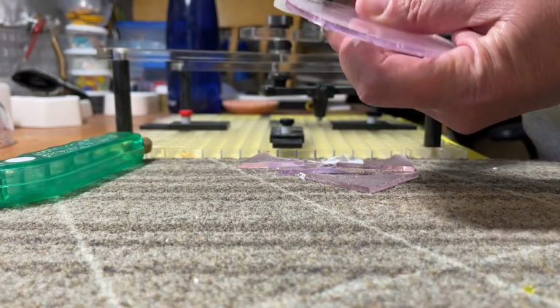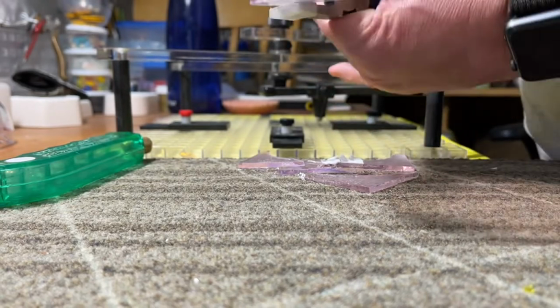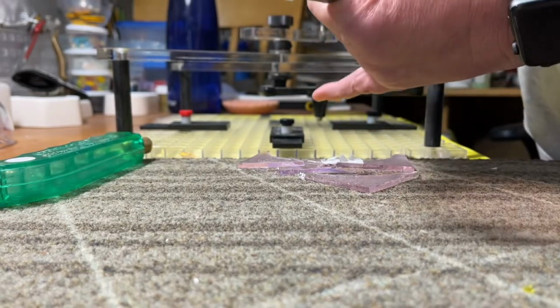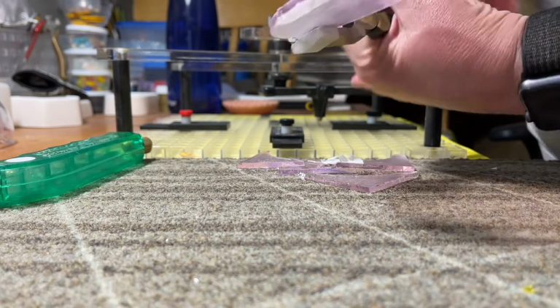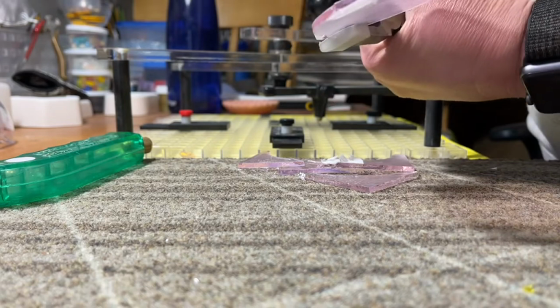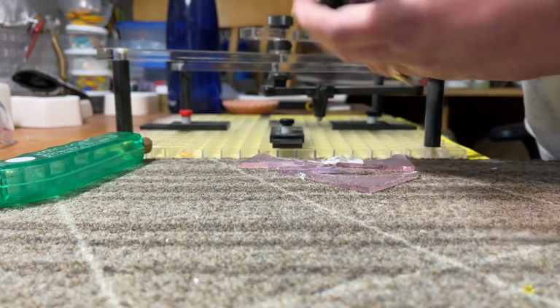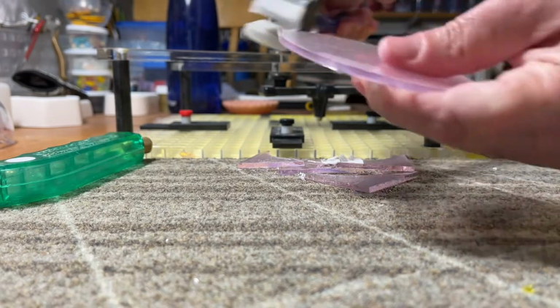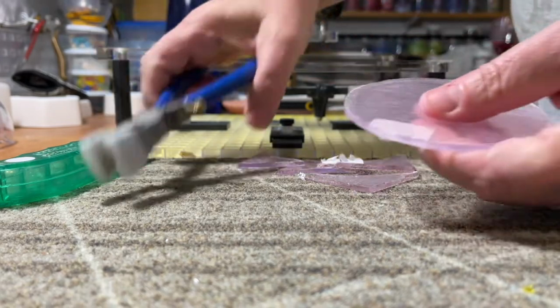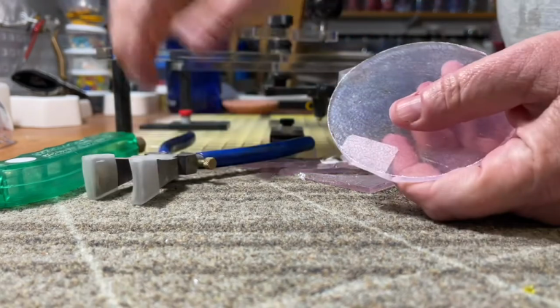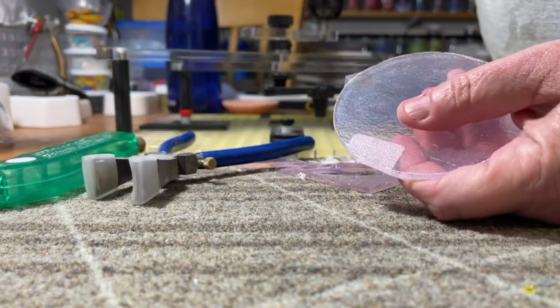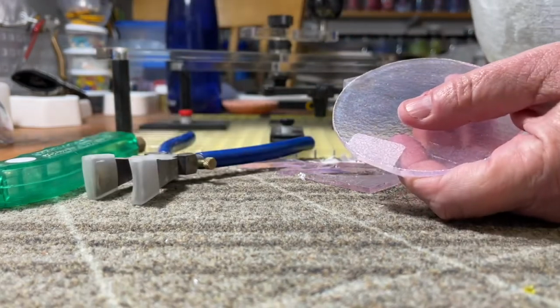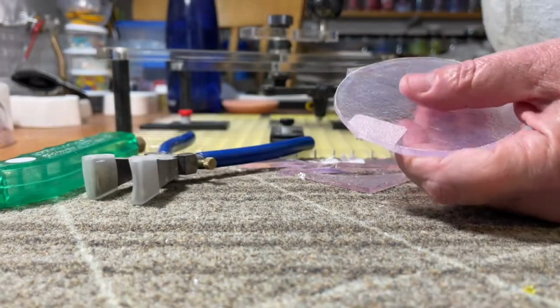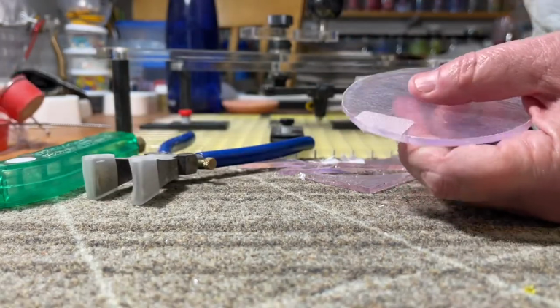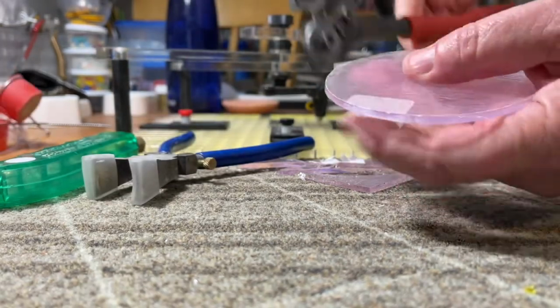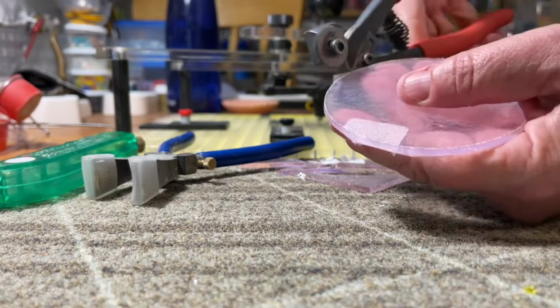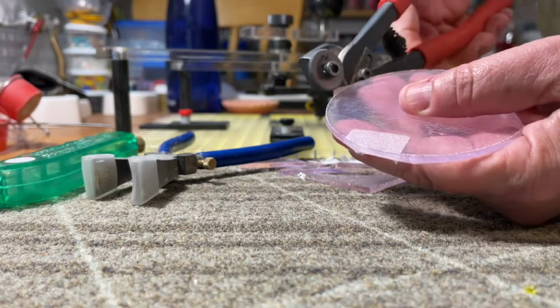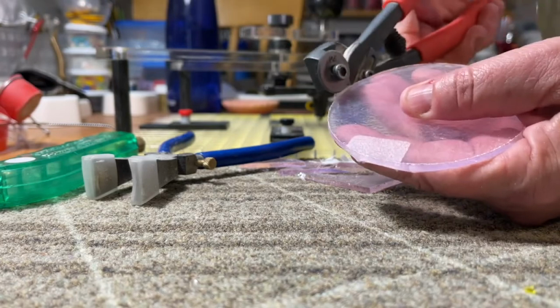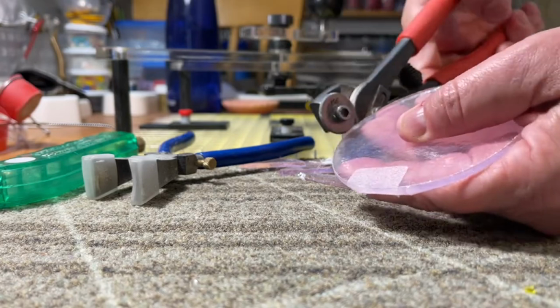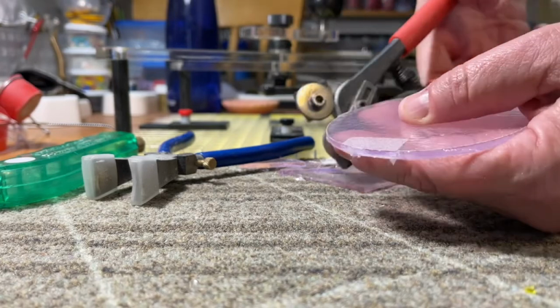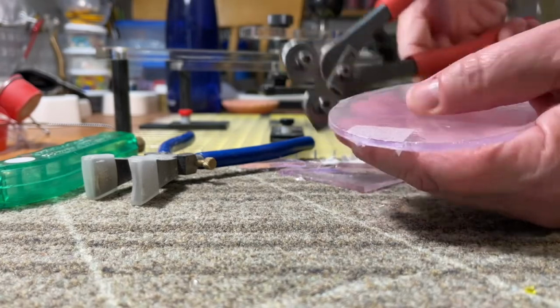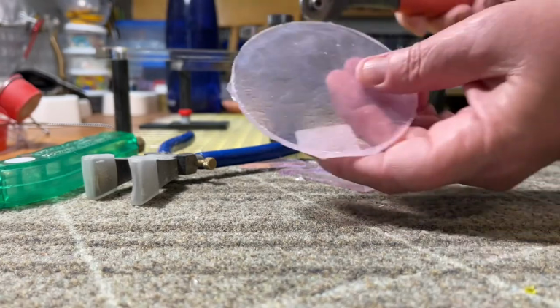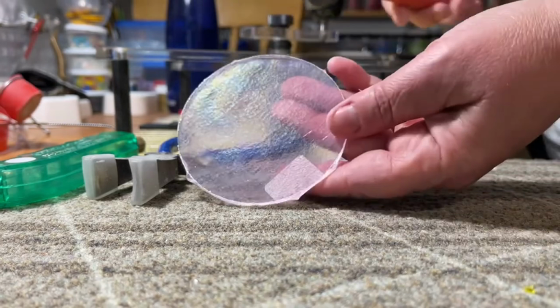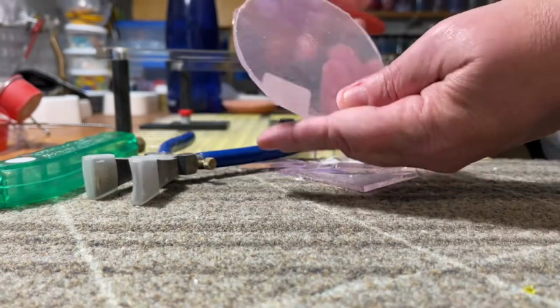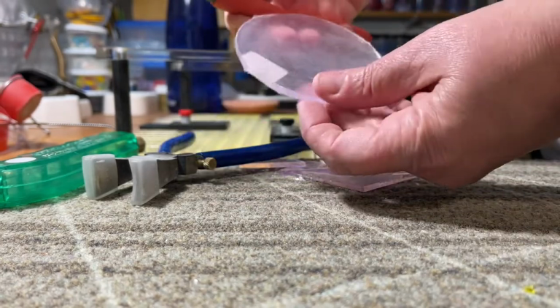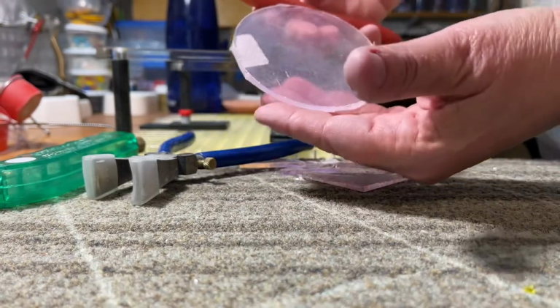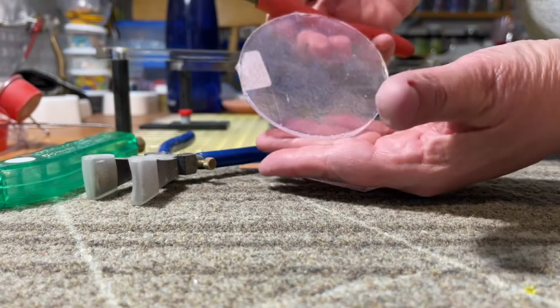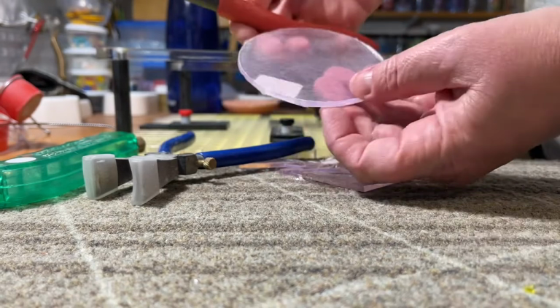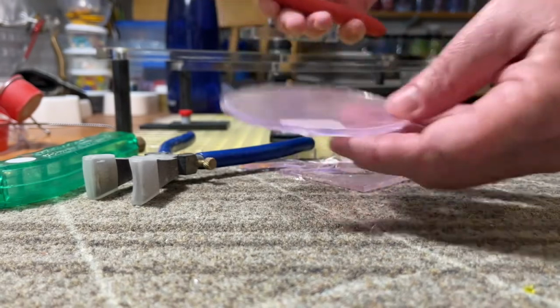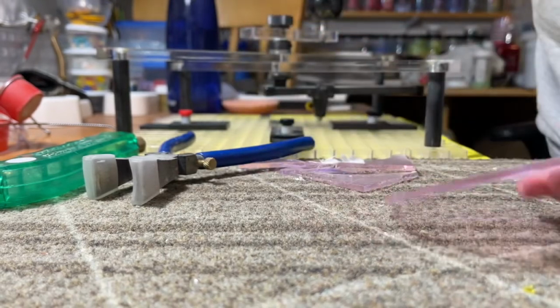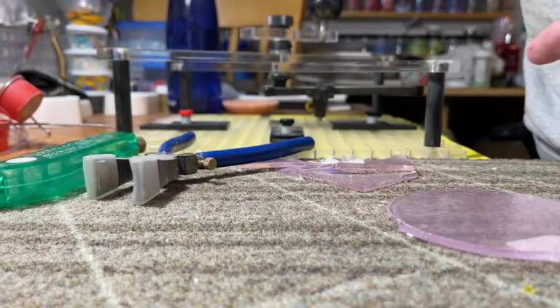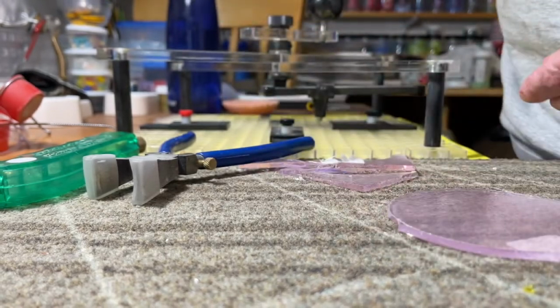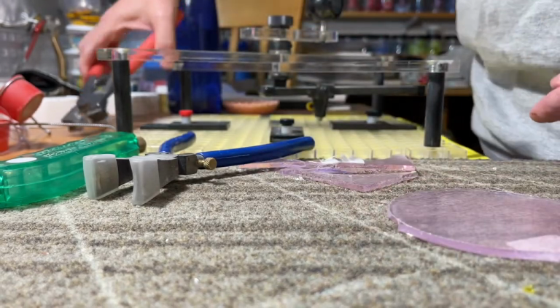Sometimes when it's a small piece, you can either use the grozers, or in this case I'm just going to take it off like that. So here's the circle — it just needs a little bit of cleanup, but that's how I use this cutter.